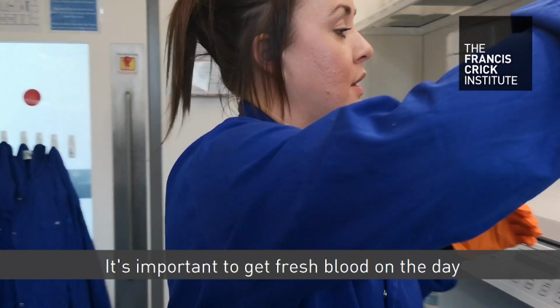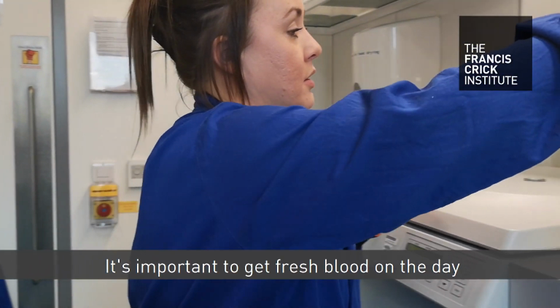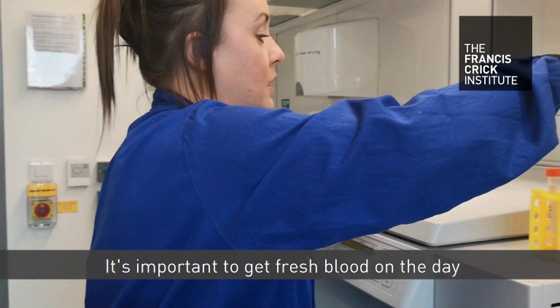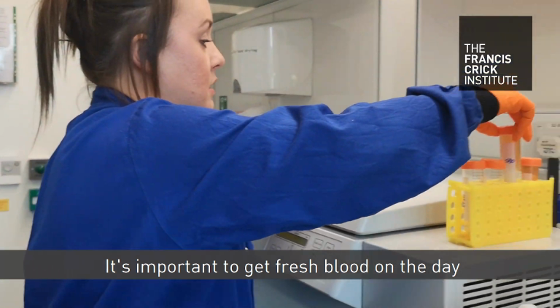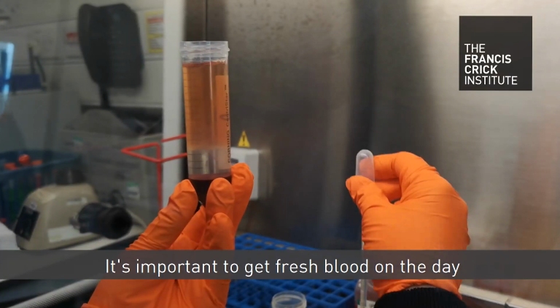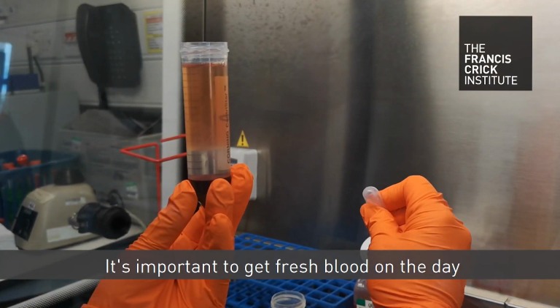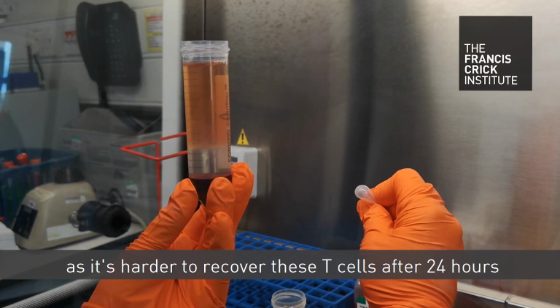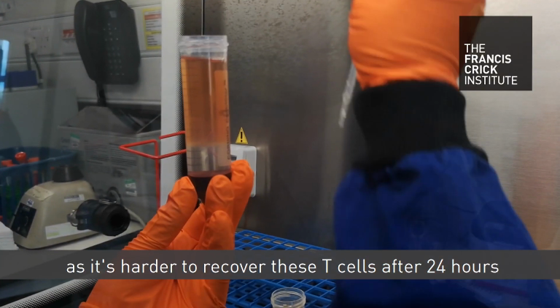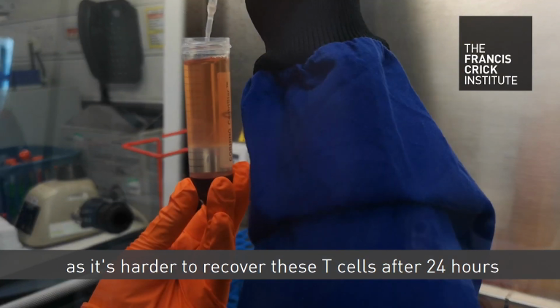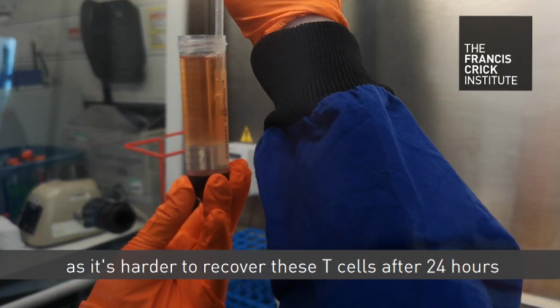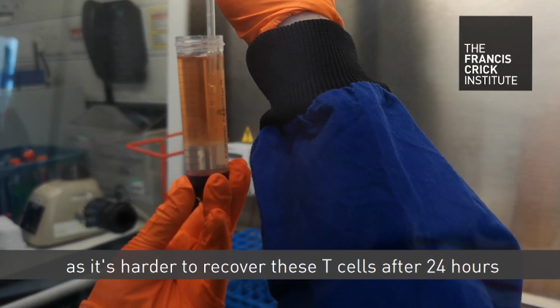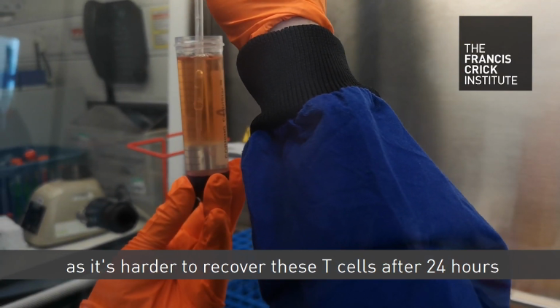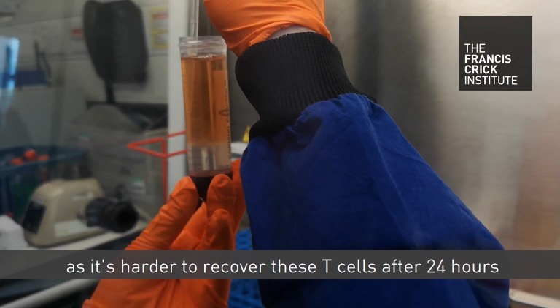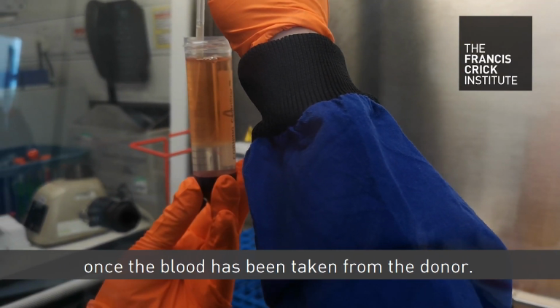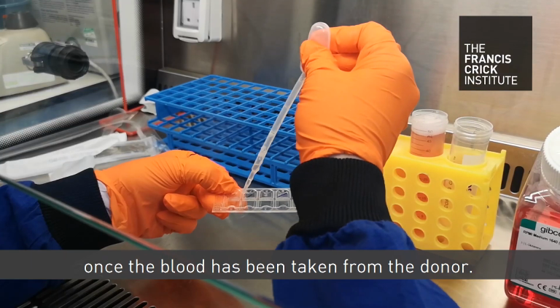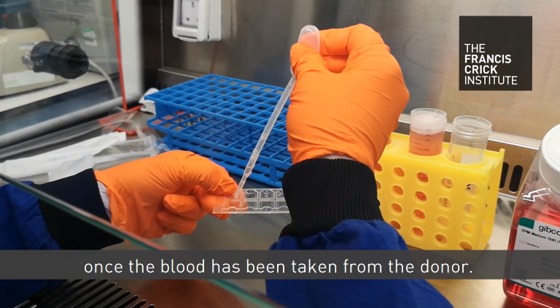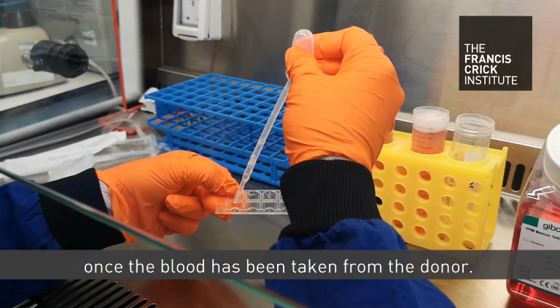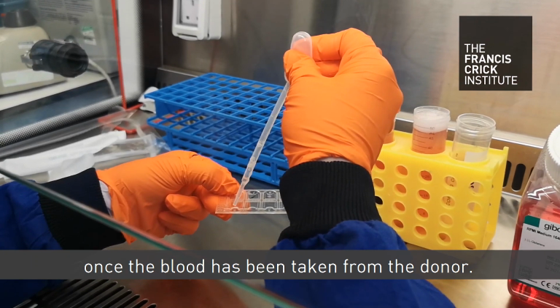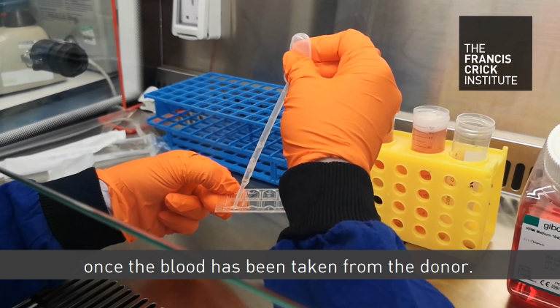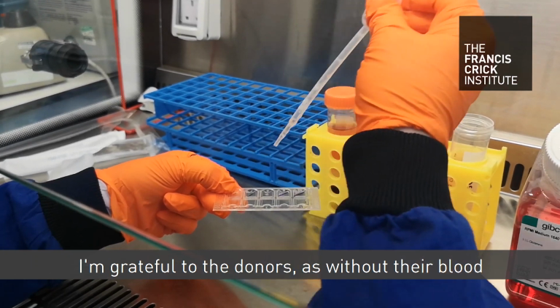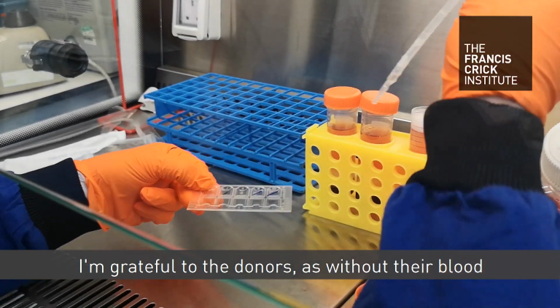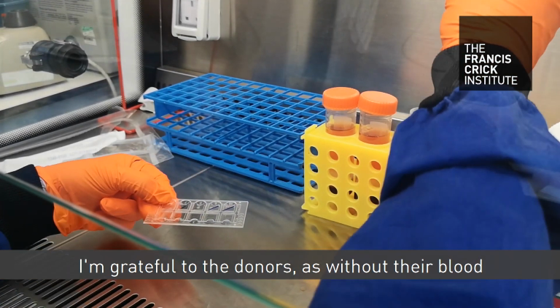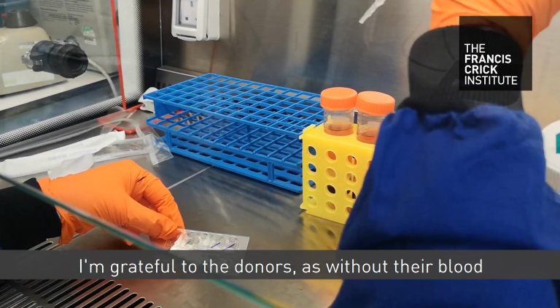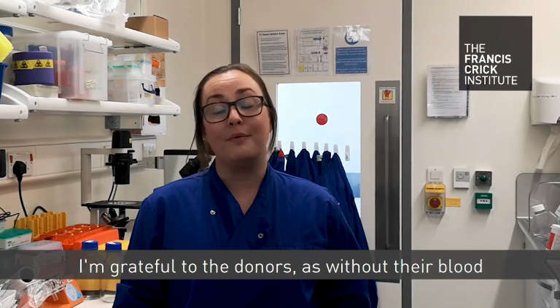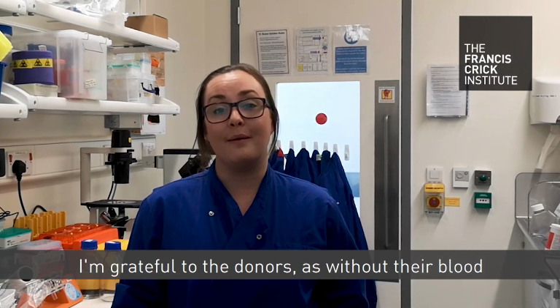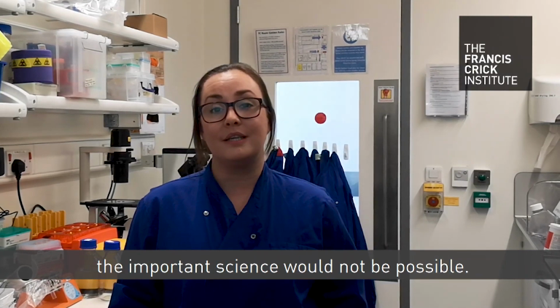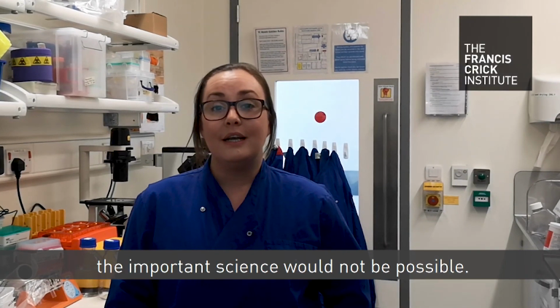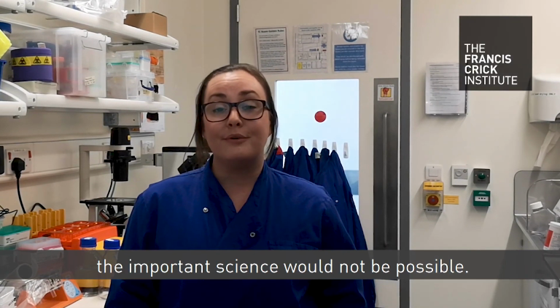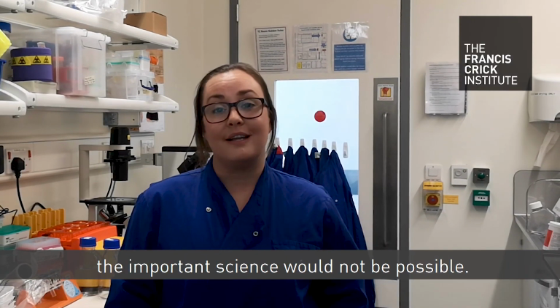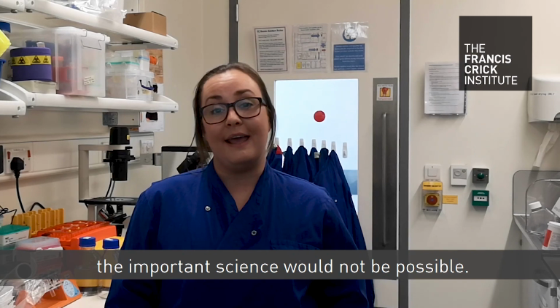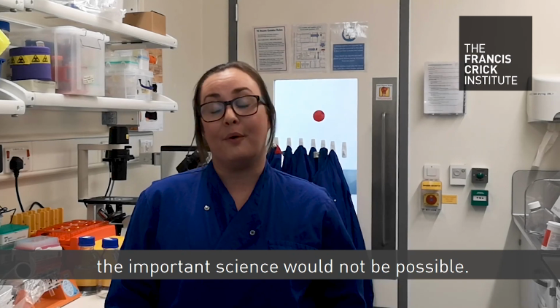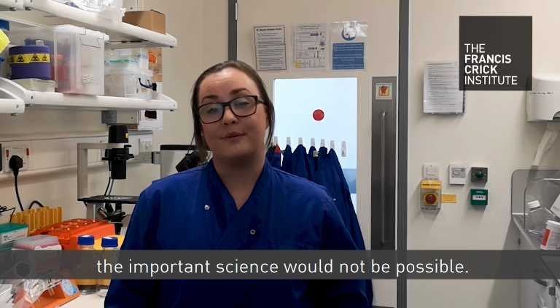It's important to get fresh blood on the day as it's harder to recover these T cells after 24 hours once the blood has been taken from the donor. I am grateful to the donors — without their blood, the important science here would not be possible.